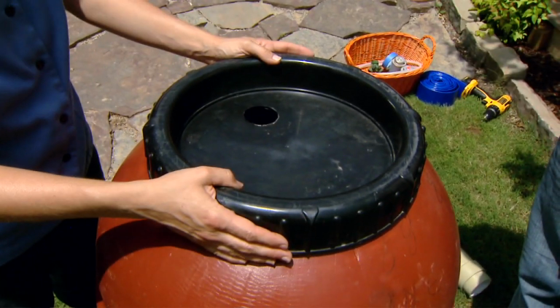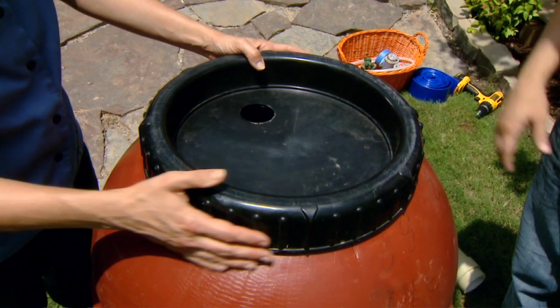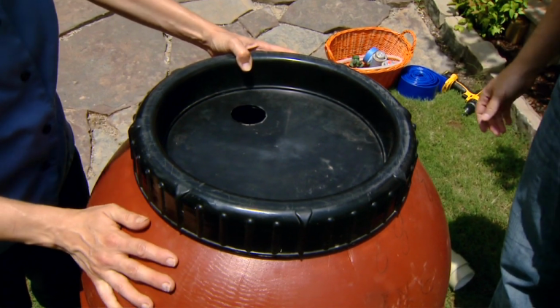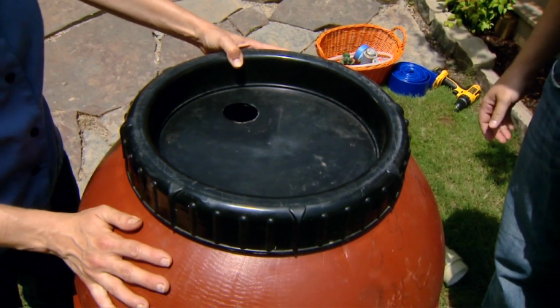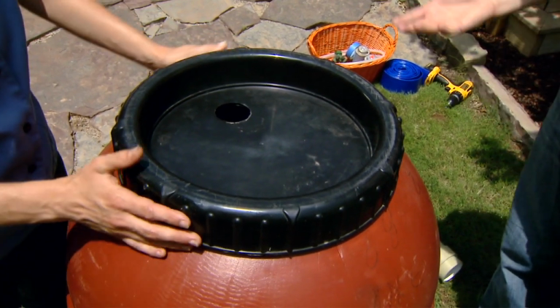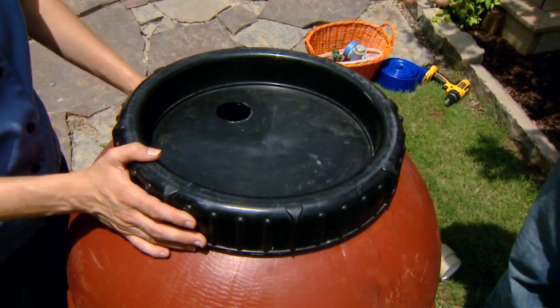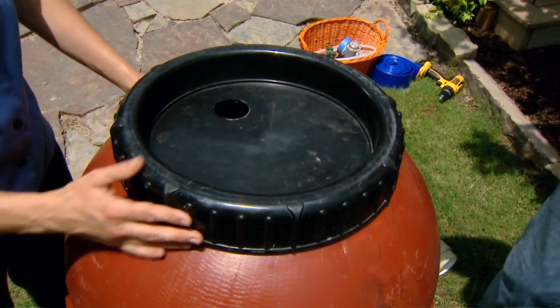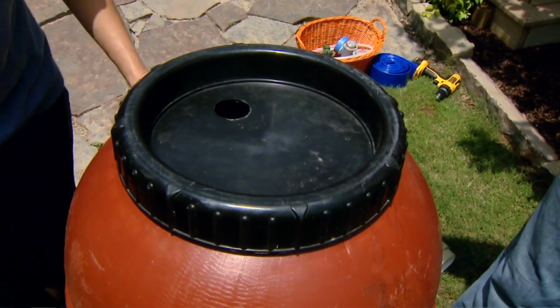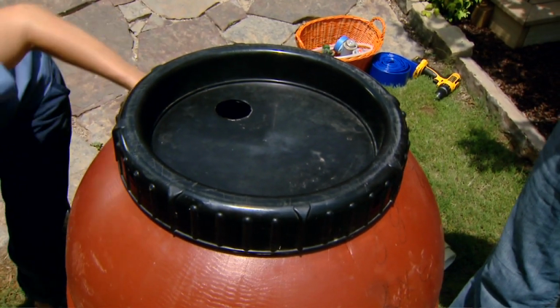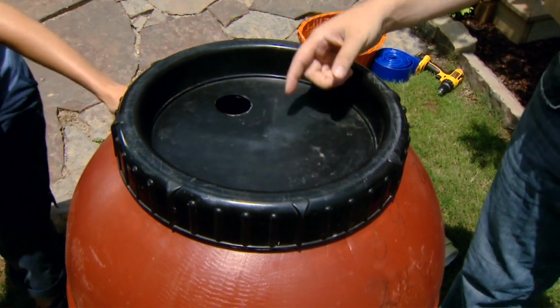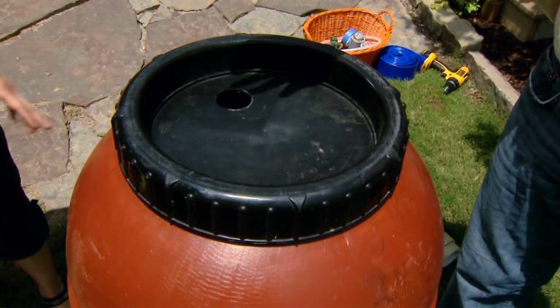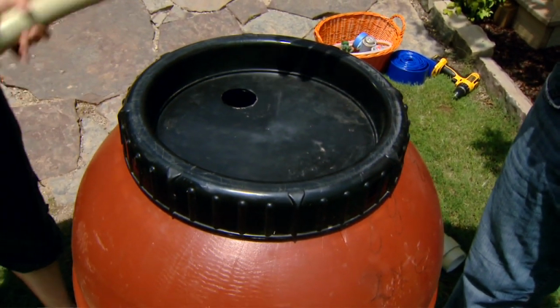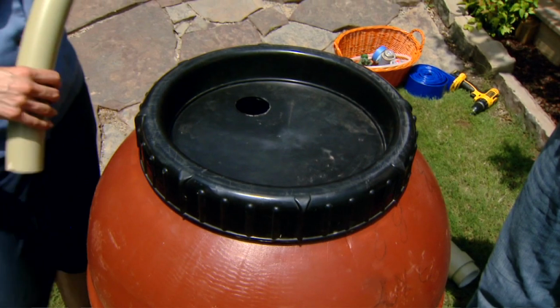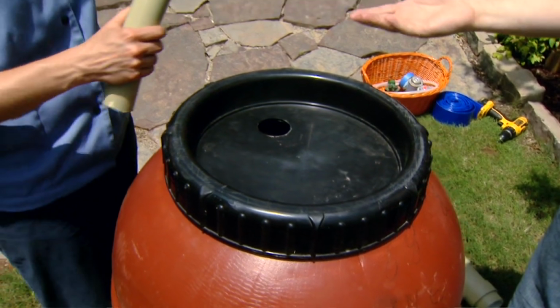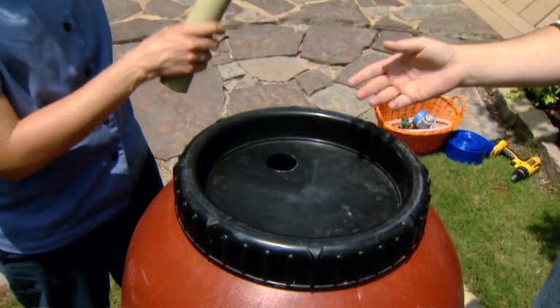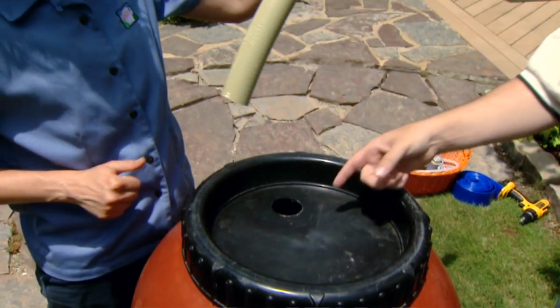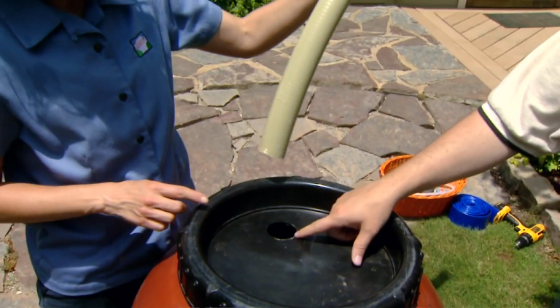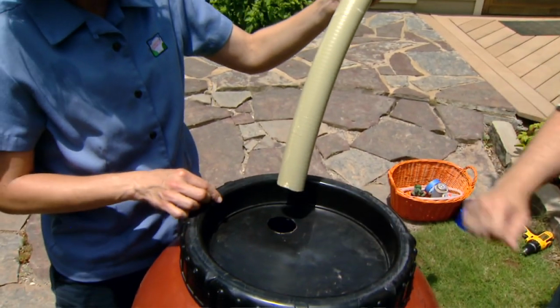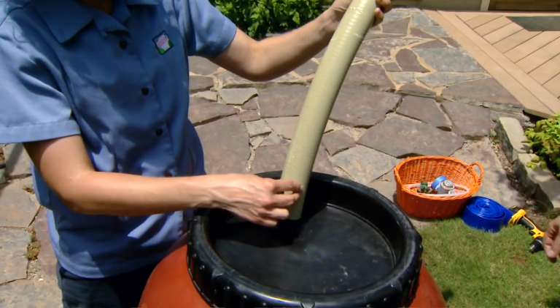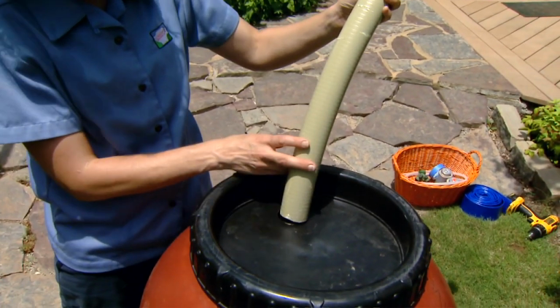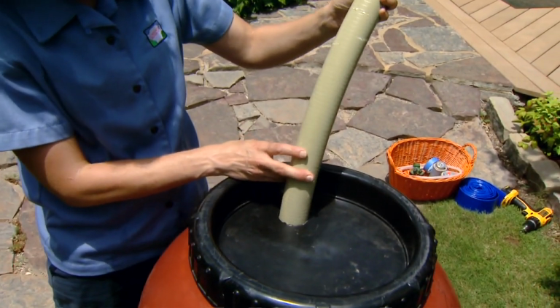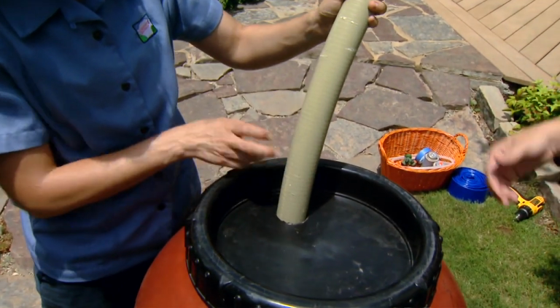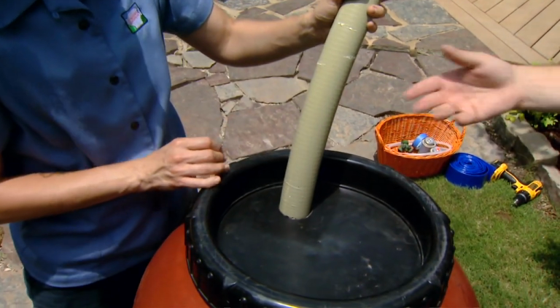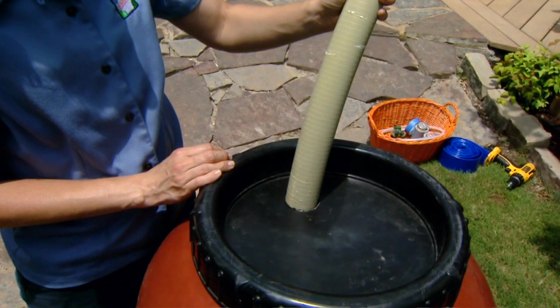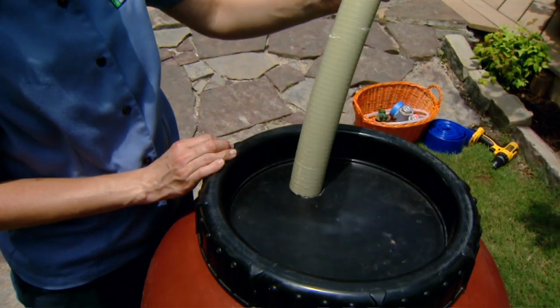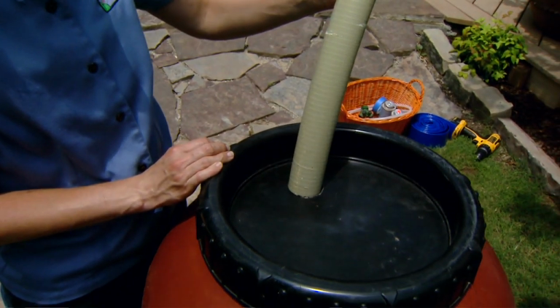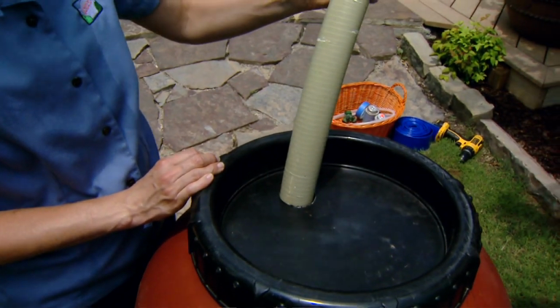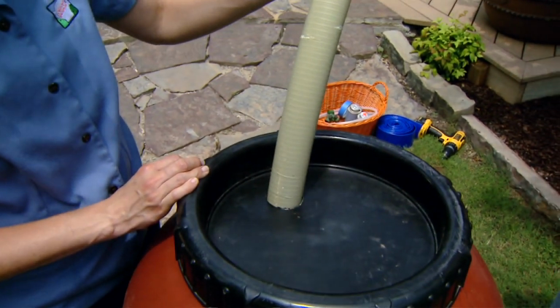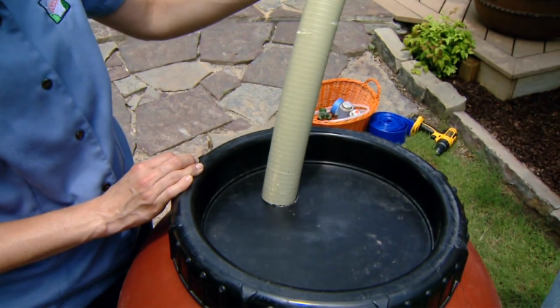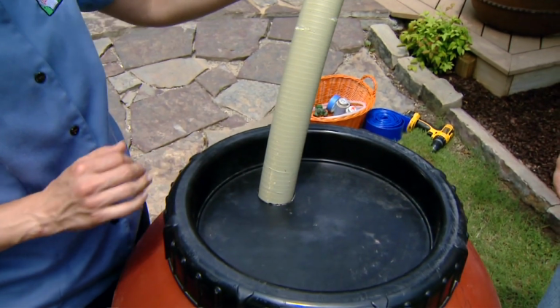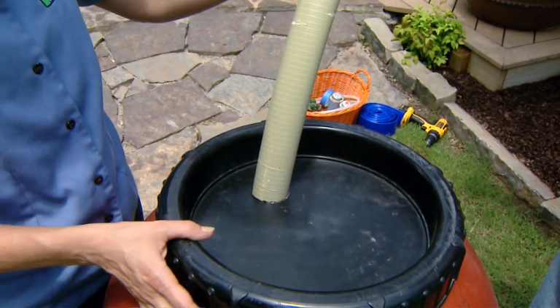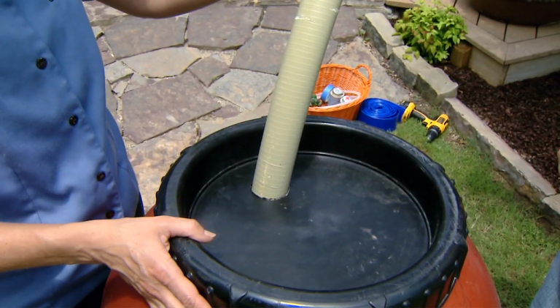The next thing we need to do is create a way for the water to get into our rain barrel. We have a one and a half inch inlet tube. We drilled a hole just slightly larger than one and a half inches so that we can put that tubing into the hole and the water can get into the rain barrel.